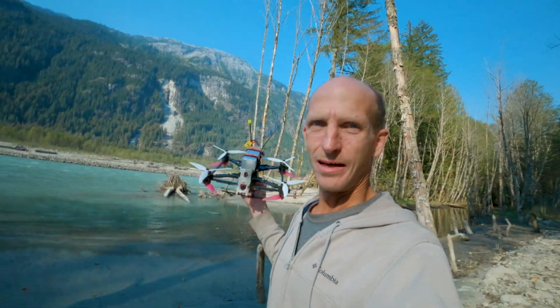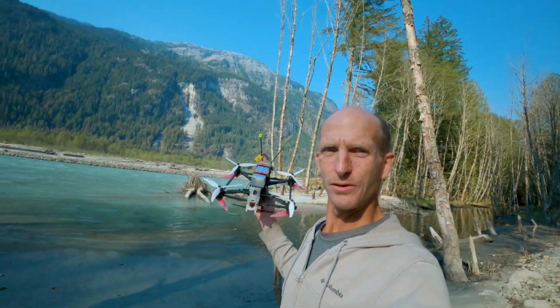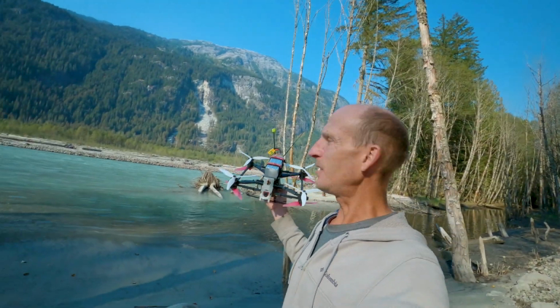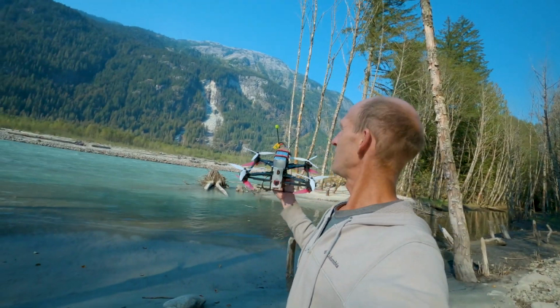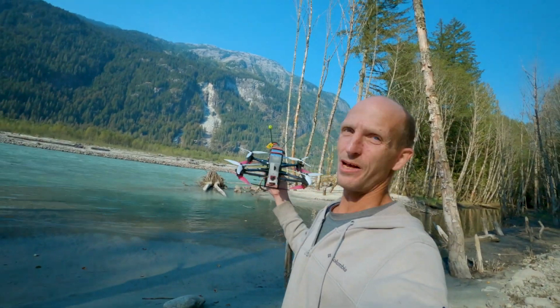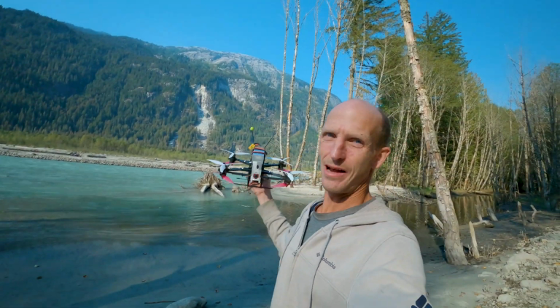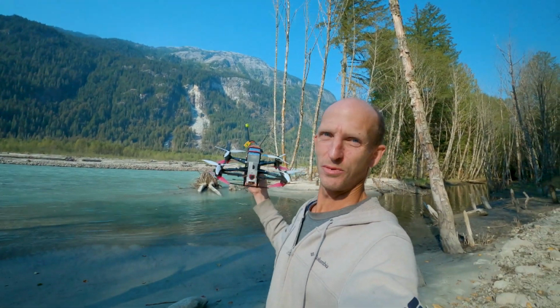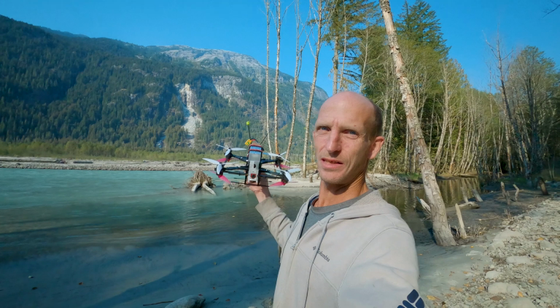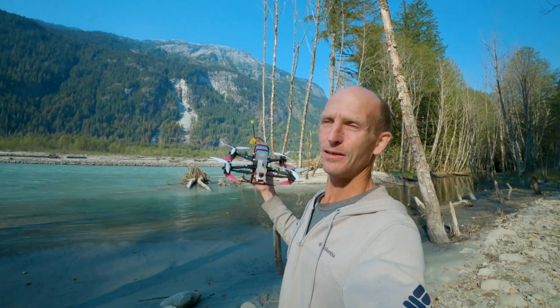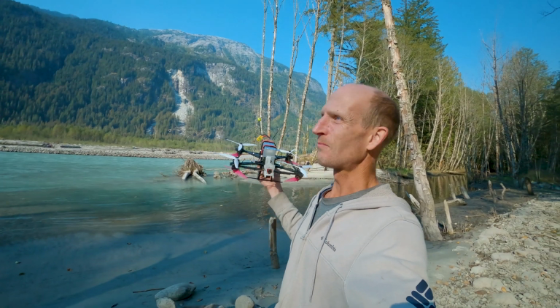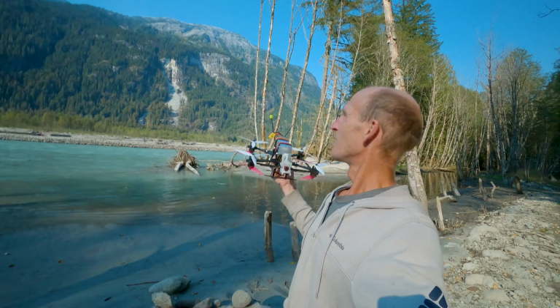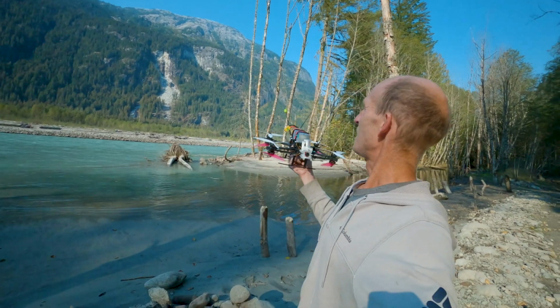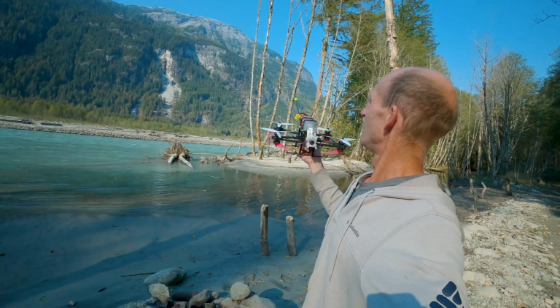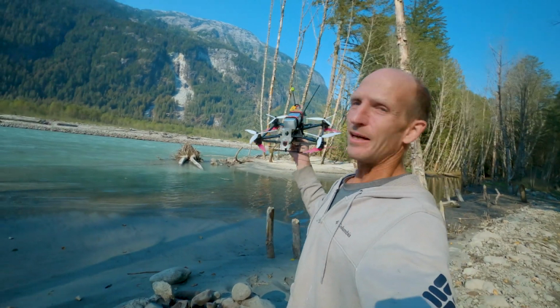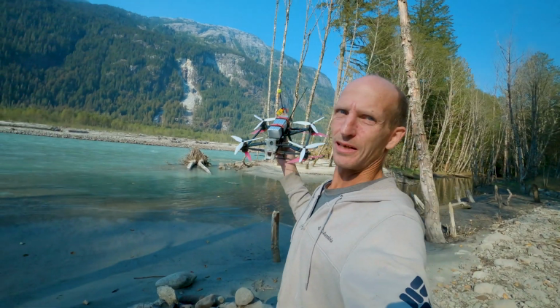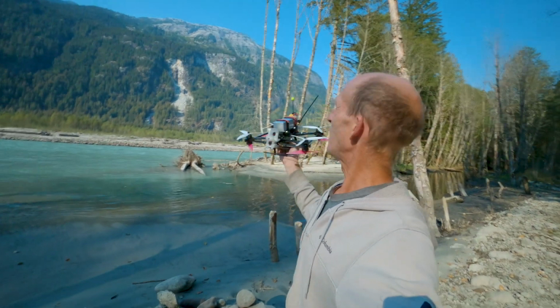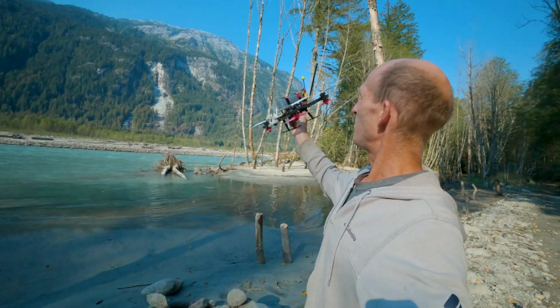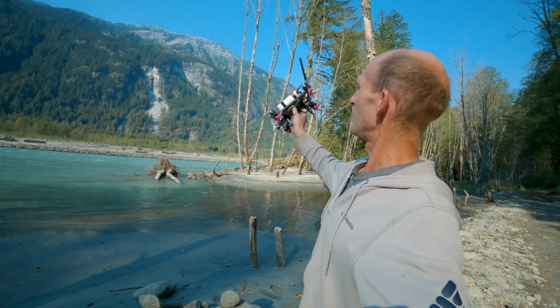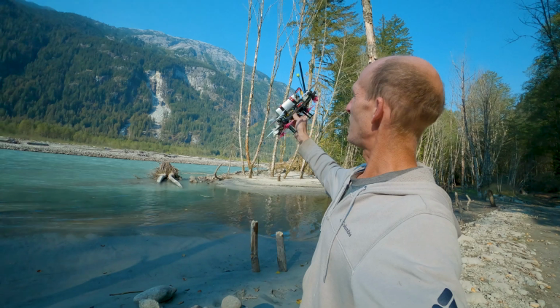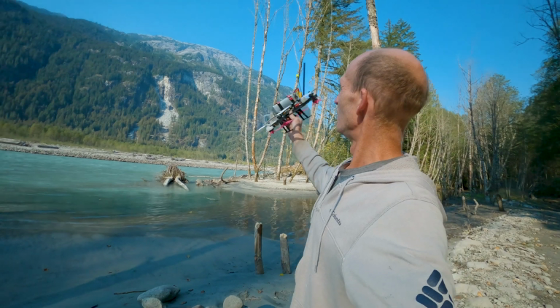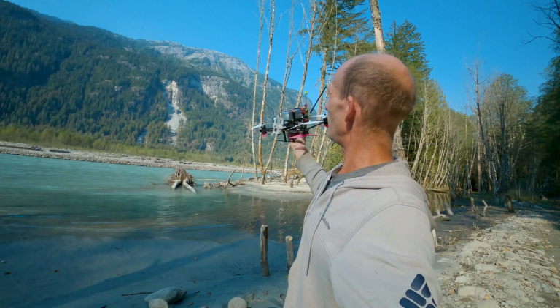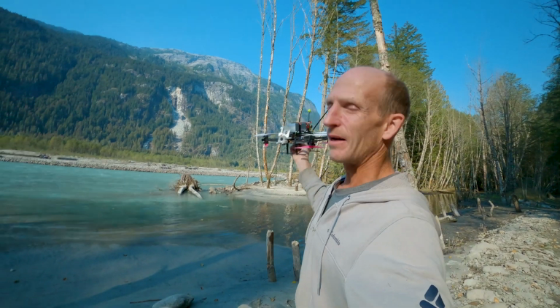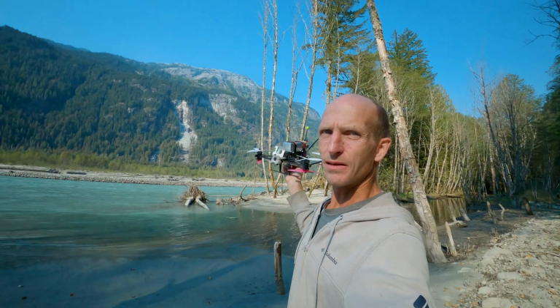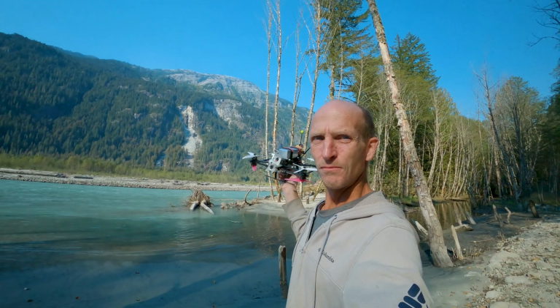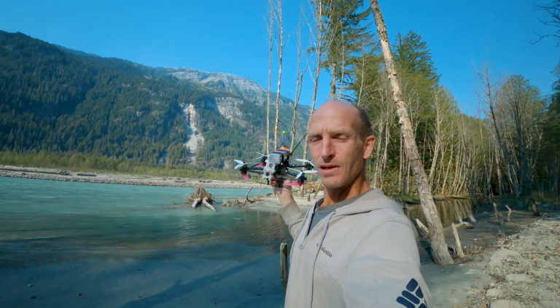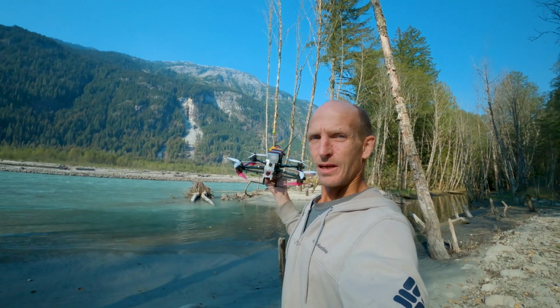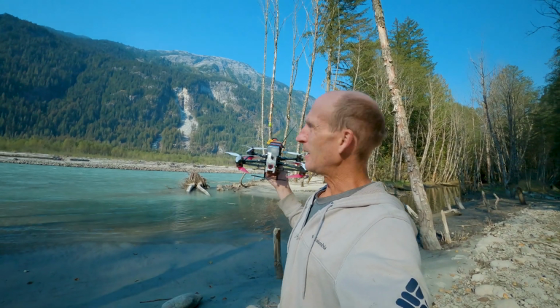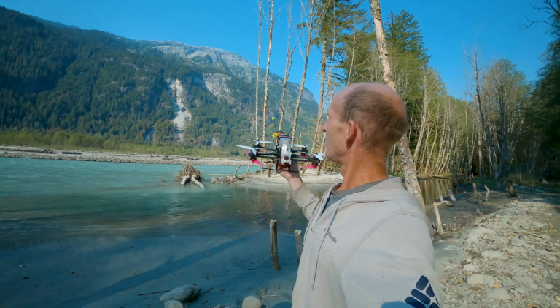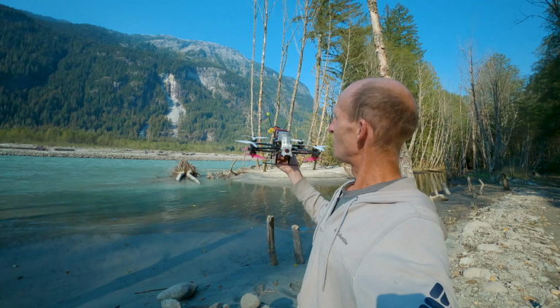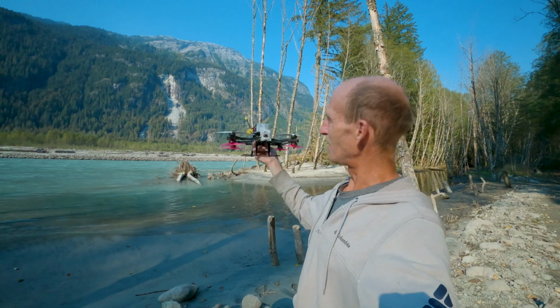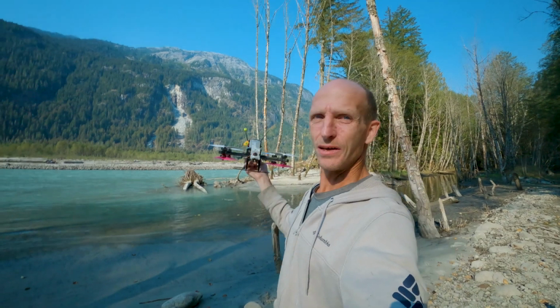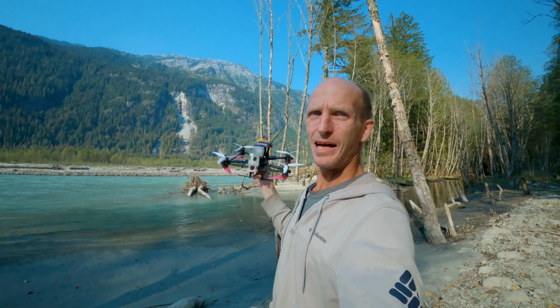Alright, that was a little nerve-wracking. The battery died super fast at the end there. But I took this thing all the way up to basically the top of that rounded spot at the peak, and then buzzed this cliff on the way back.